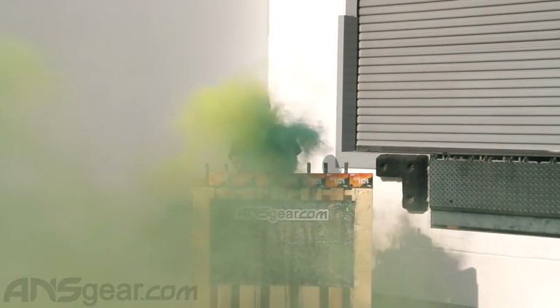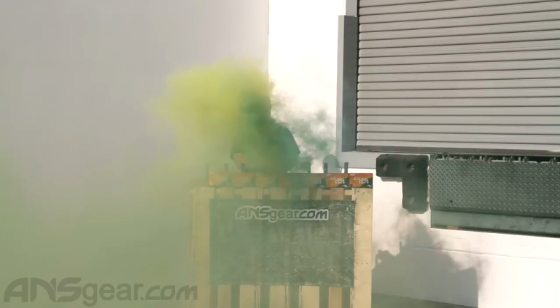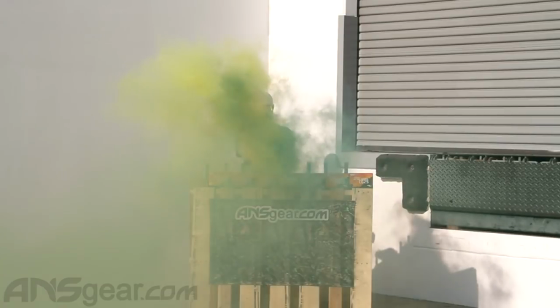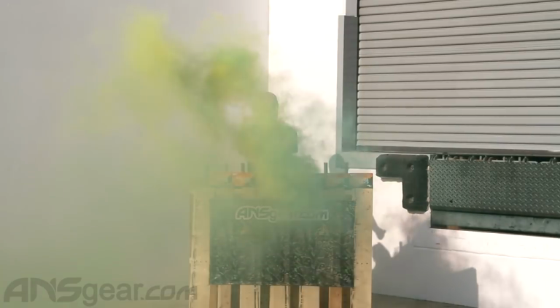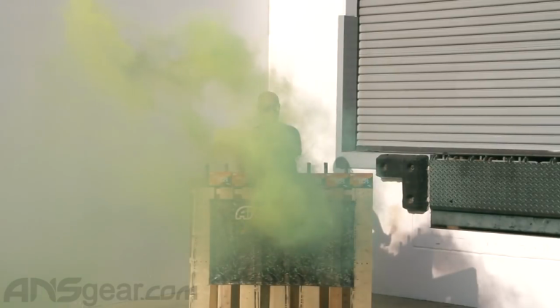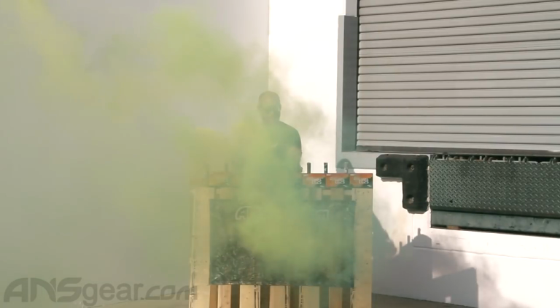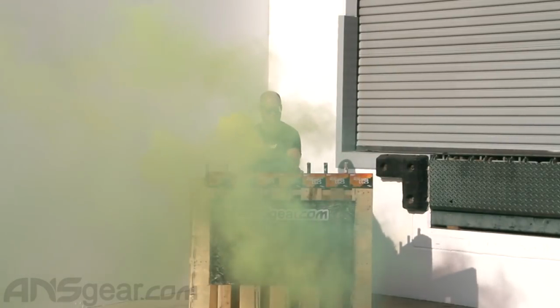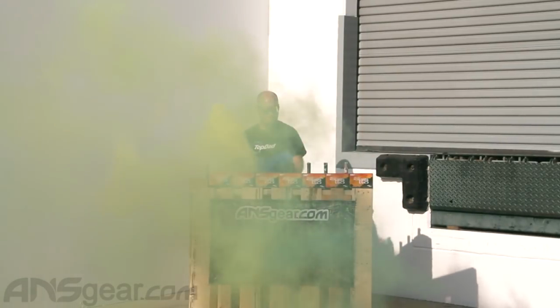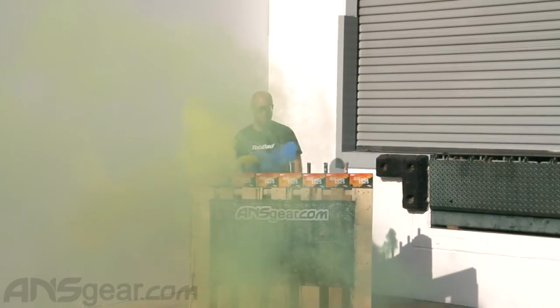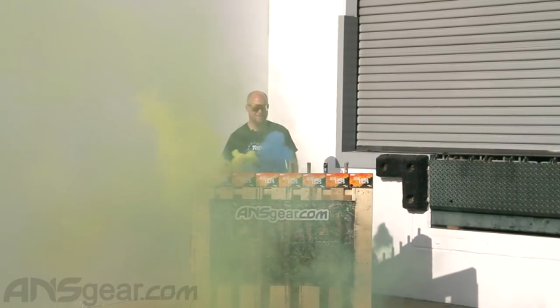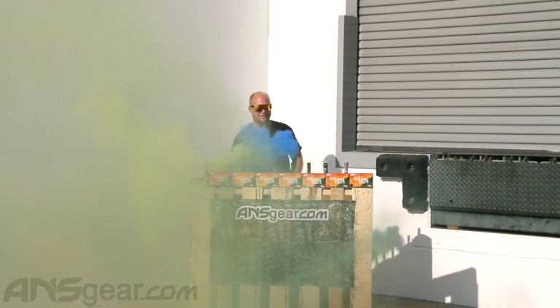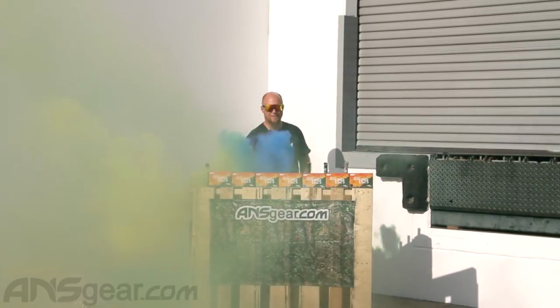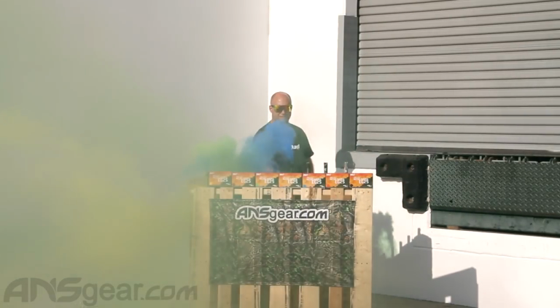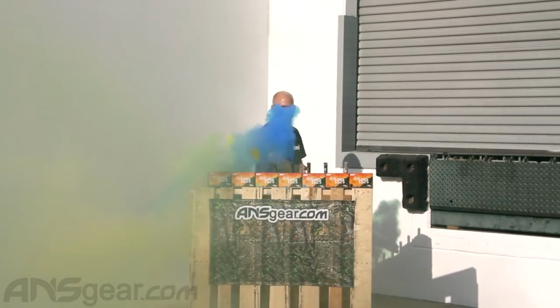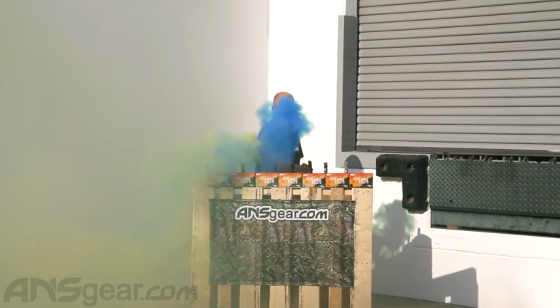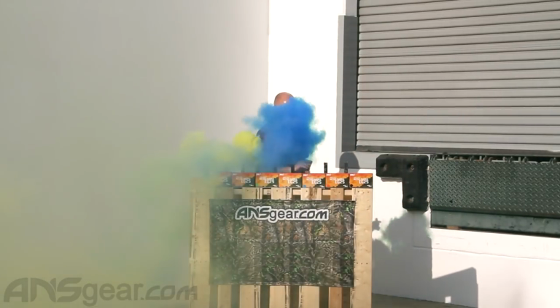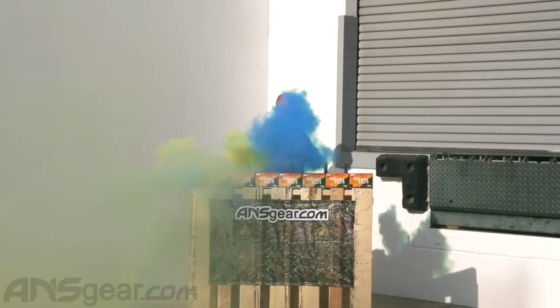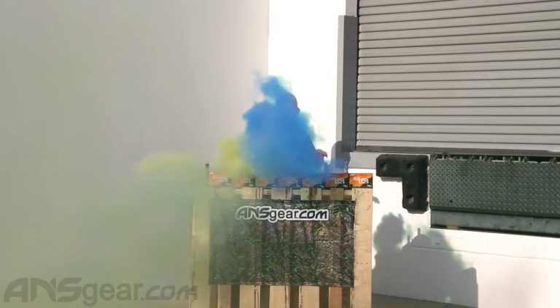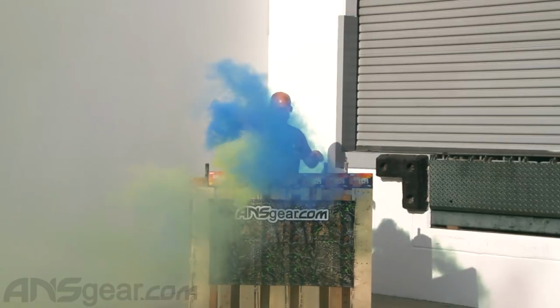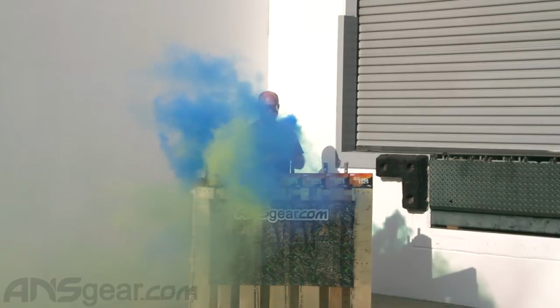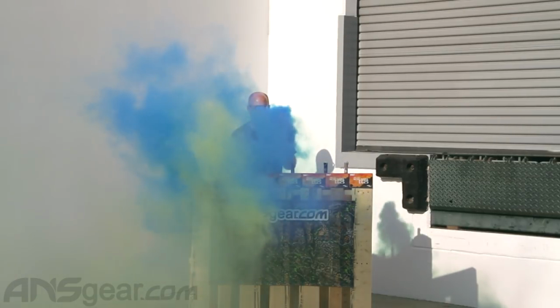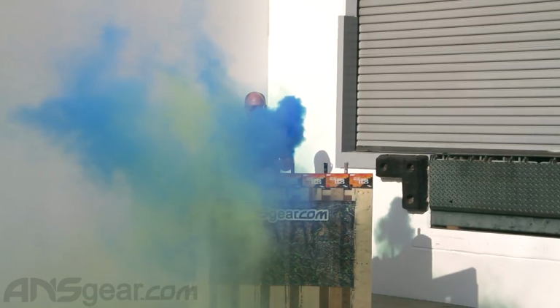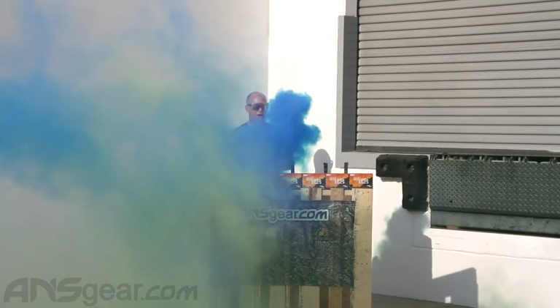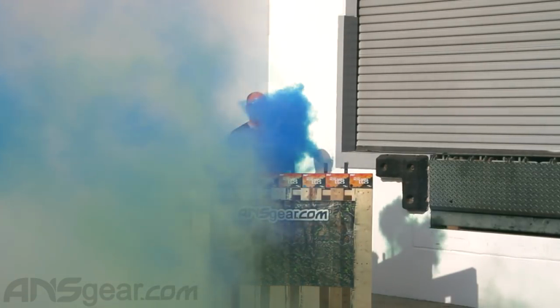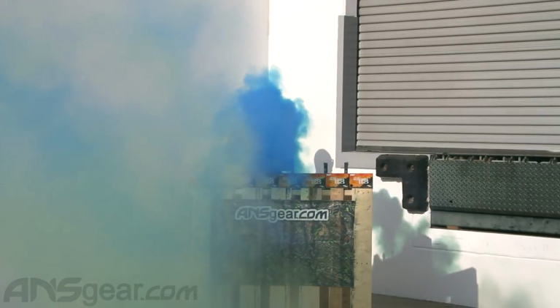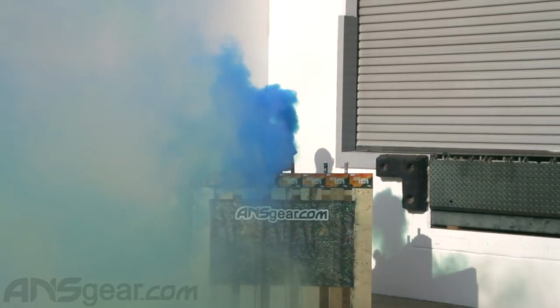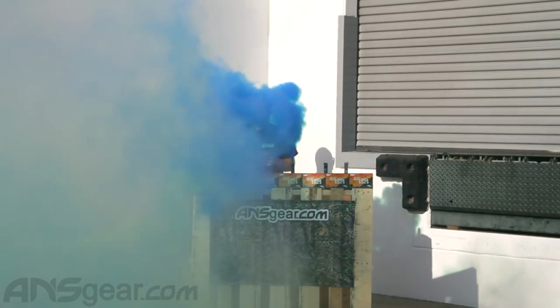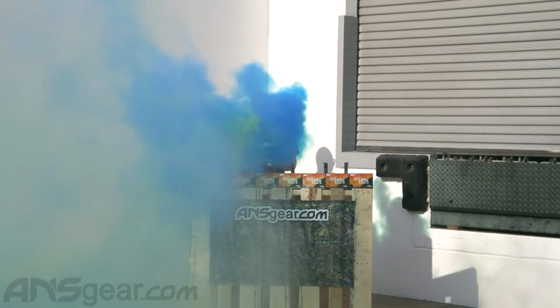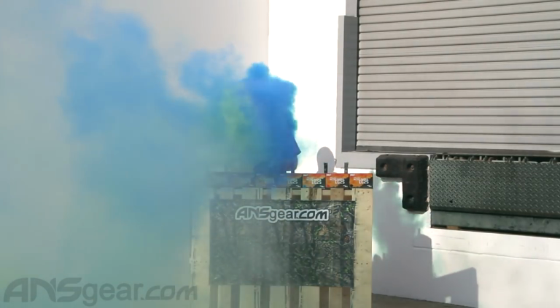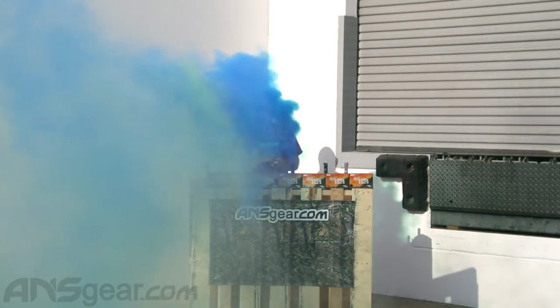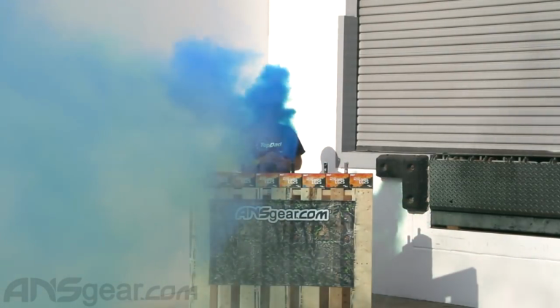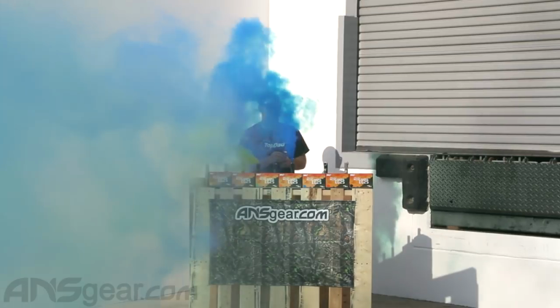Let's just go now. Oh yeah, that one's charging. Go, little blue, go.